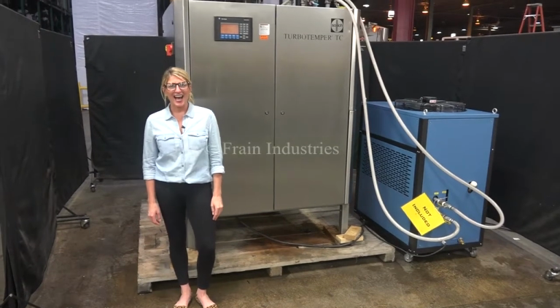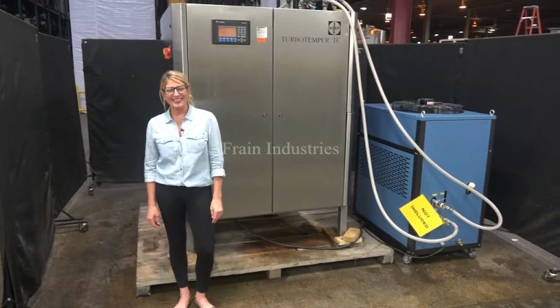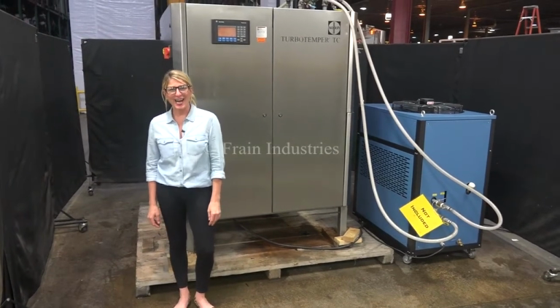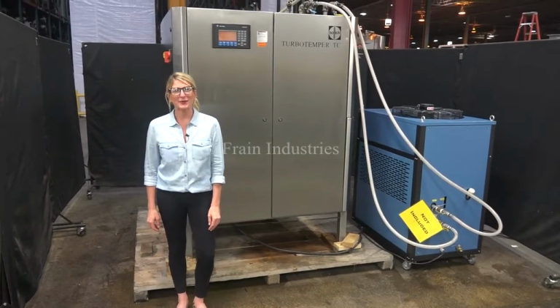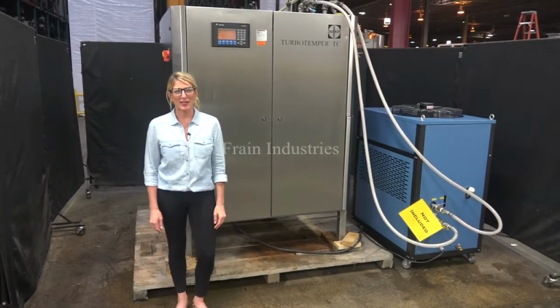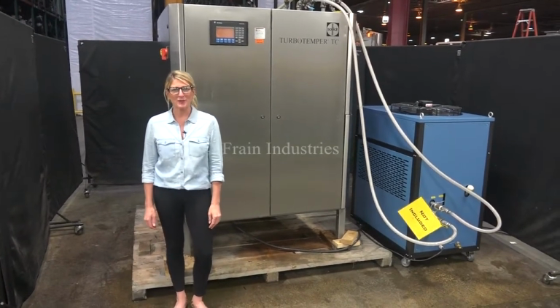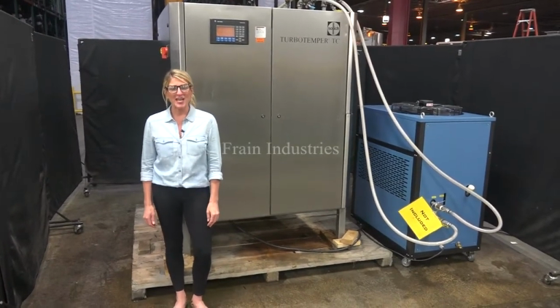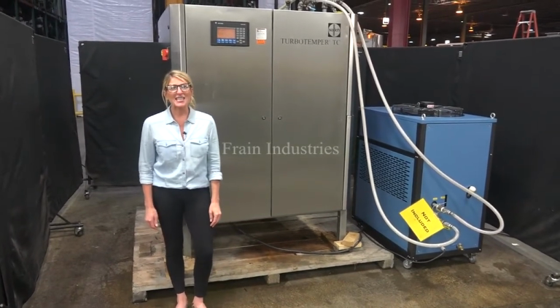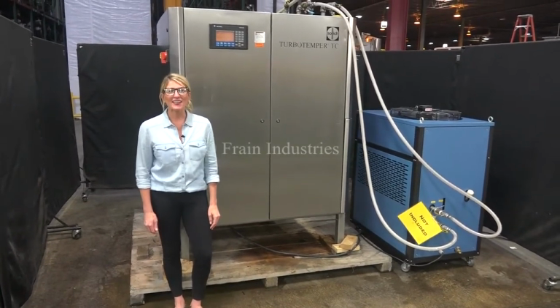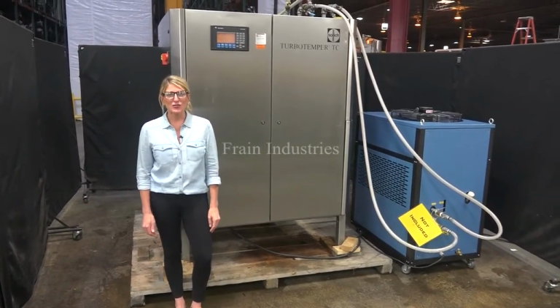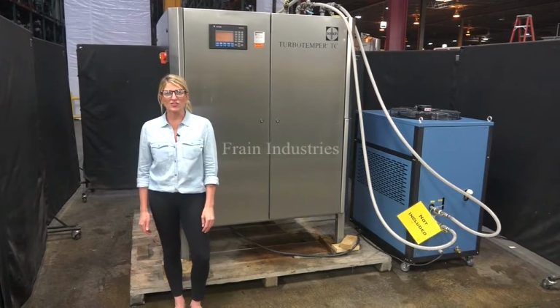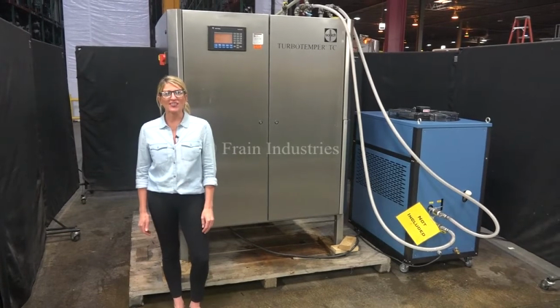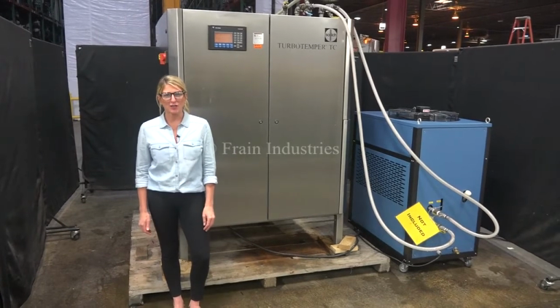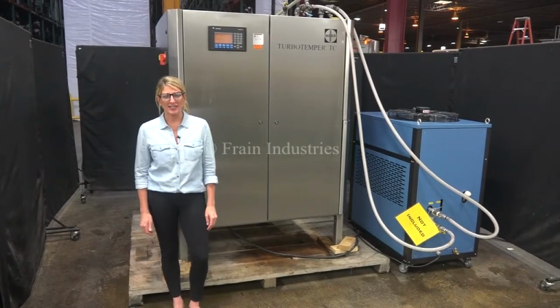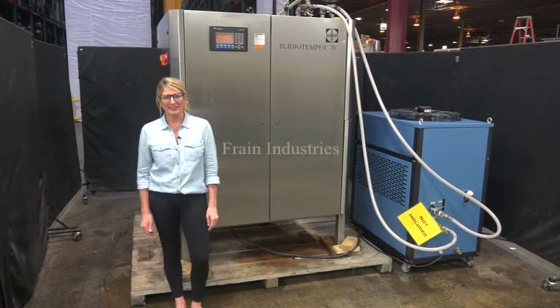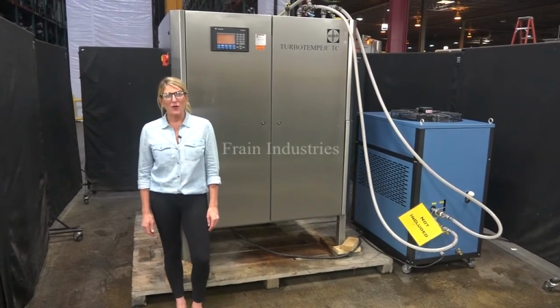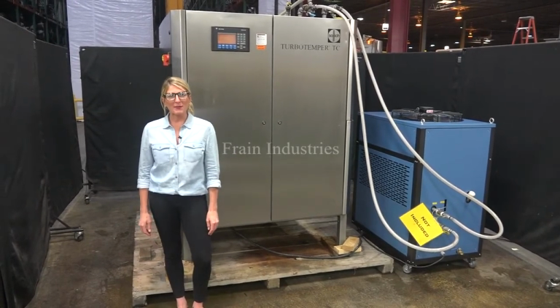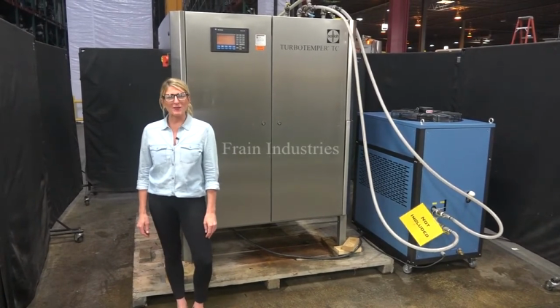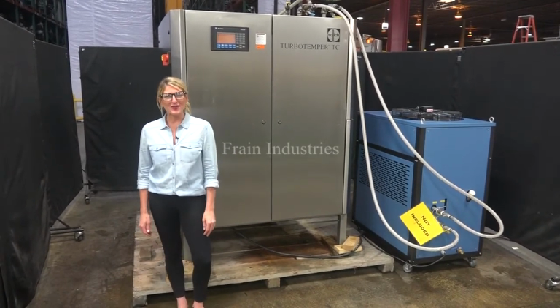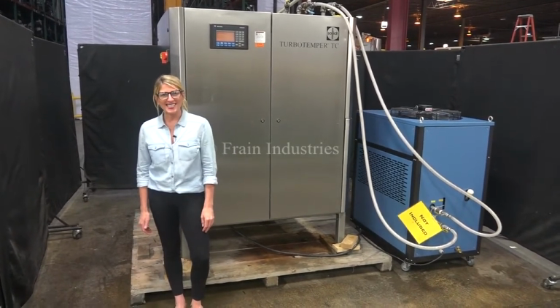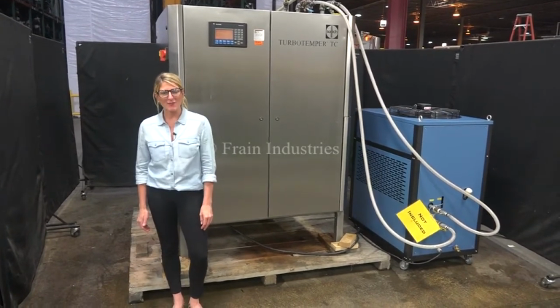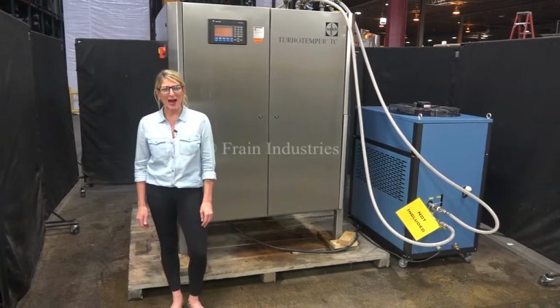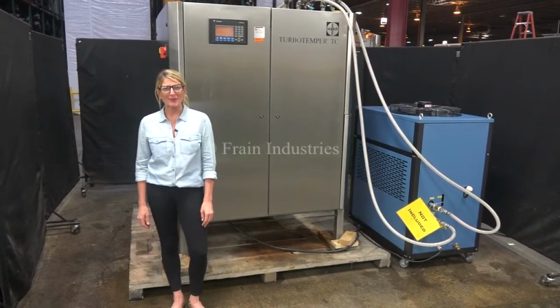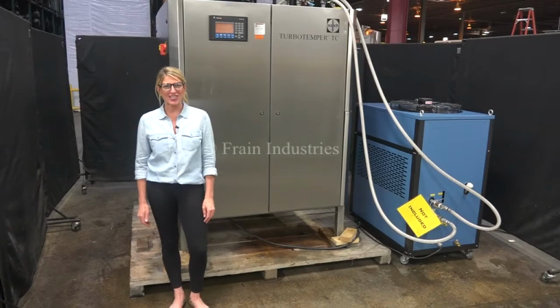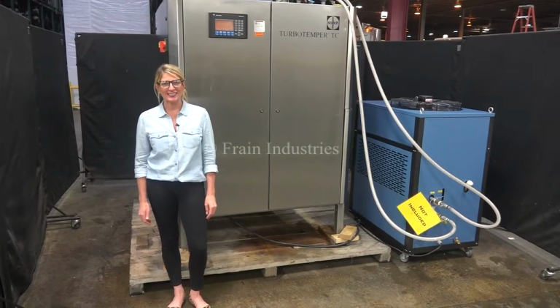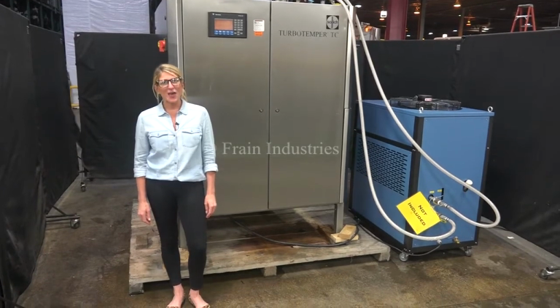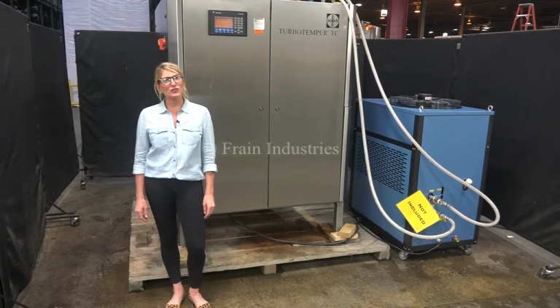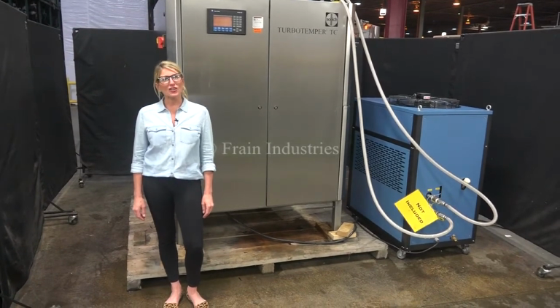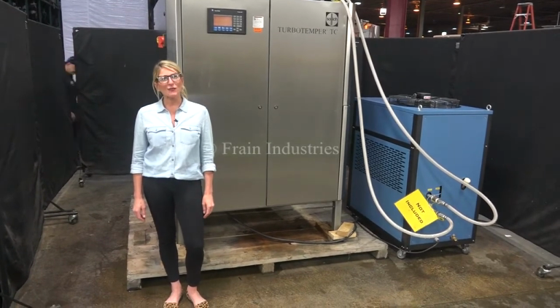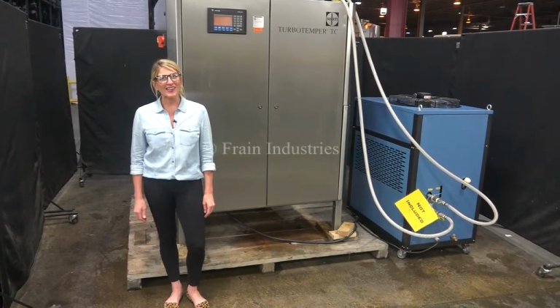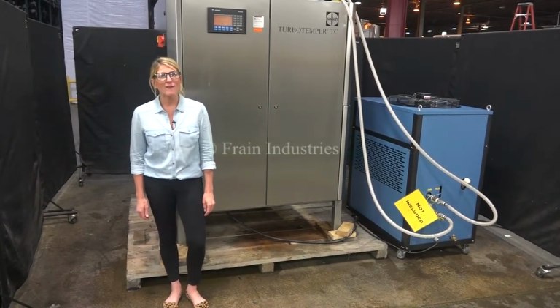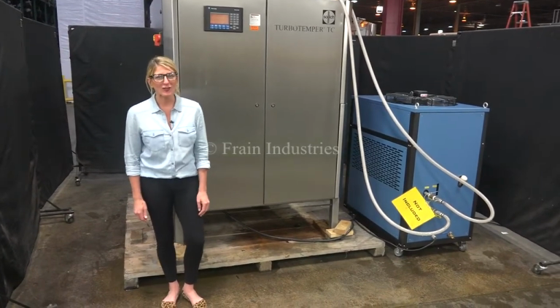Hi, I'm Katie with The Frame Group. Today we're cycling your Solitz chocolate tempering unit. We recommend you use a manual in its entirety before powering up the machine. The voltage is currently set to 3 phase, 480 volts.